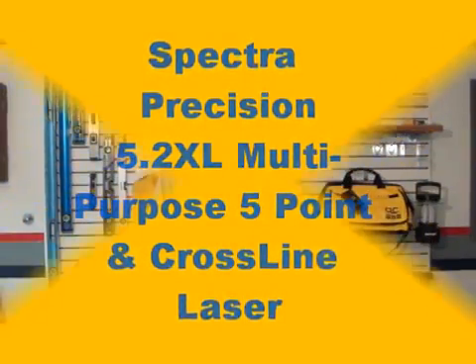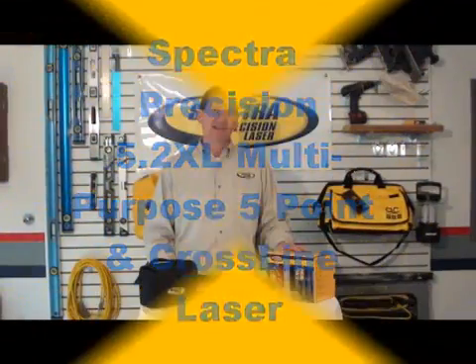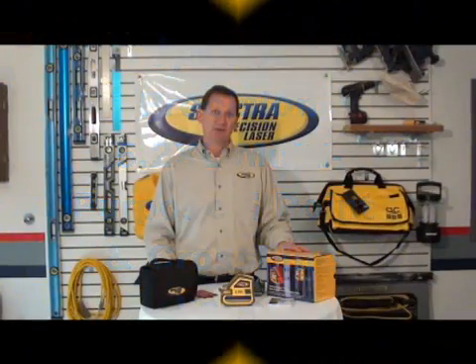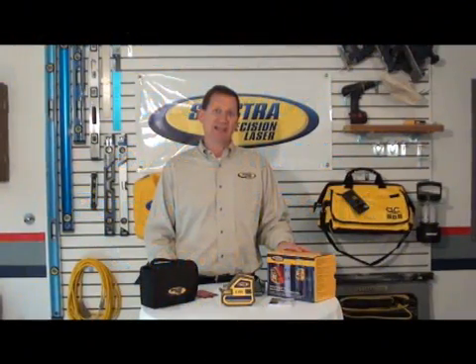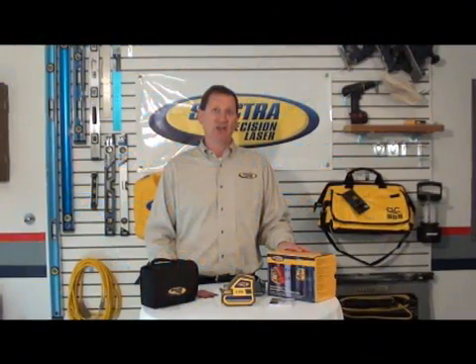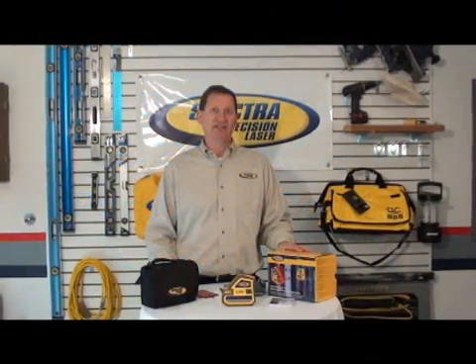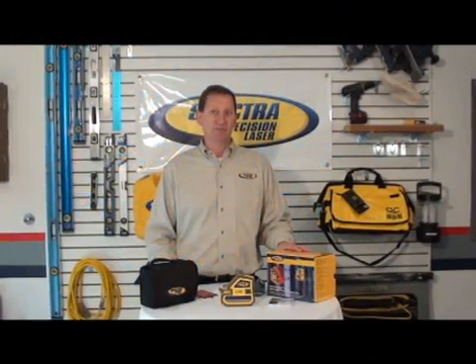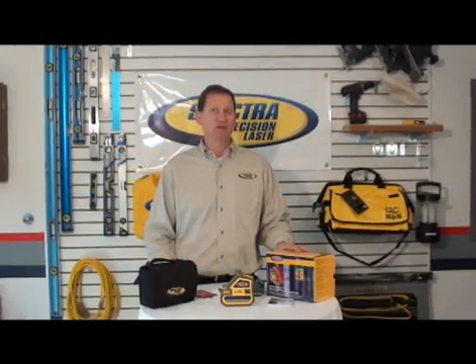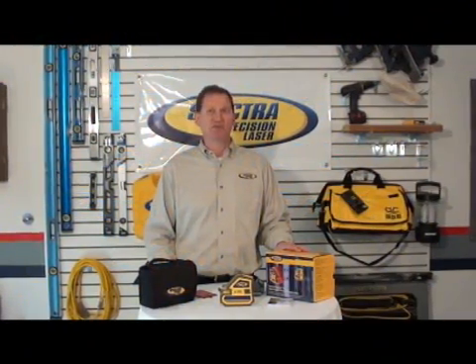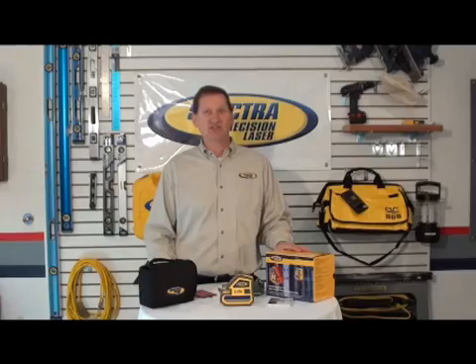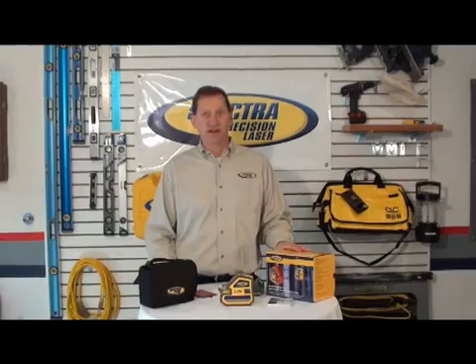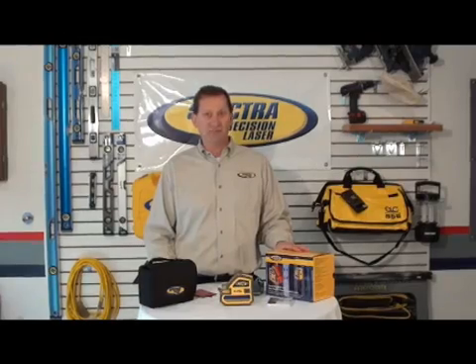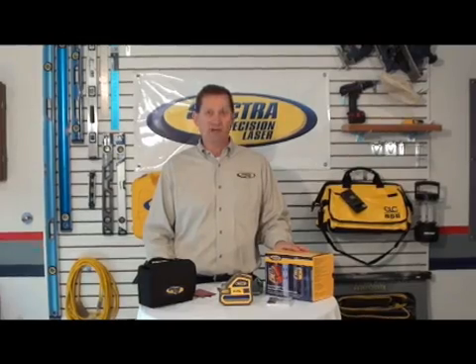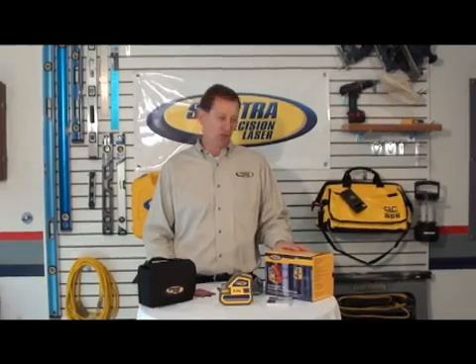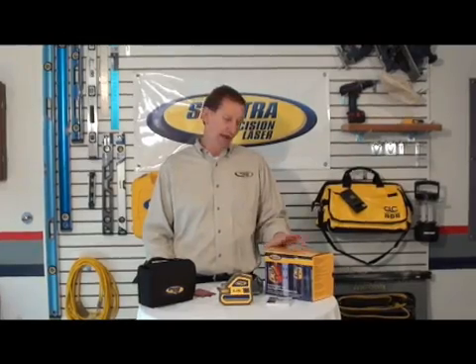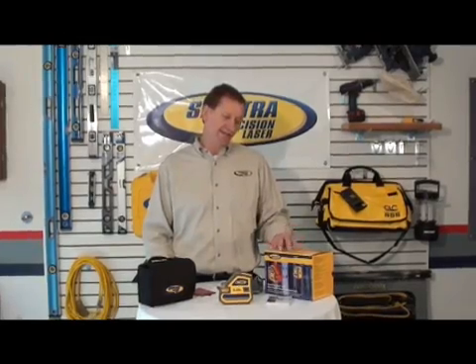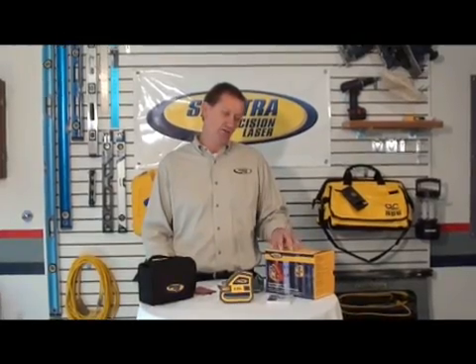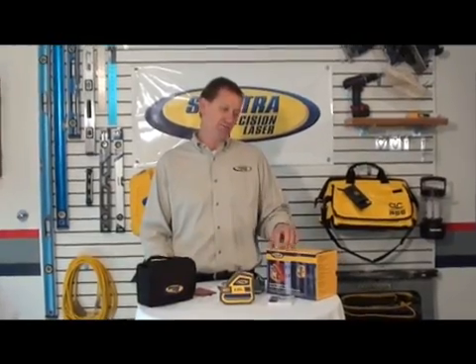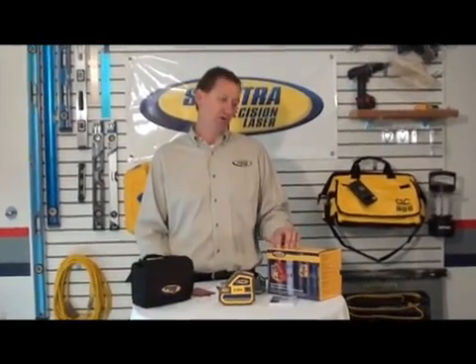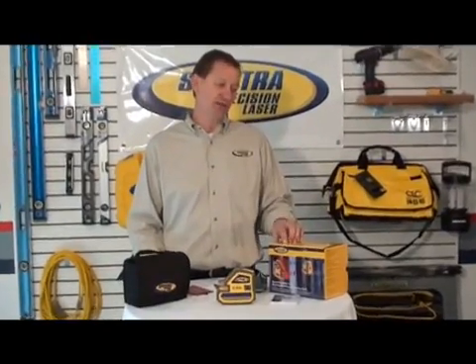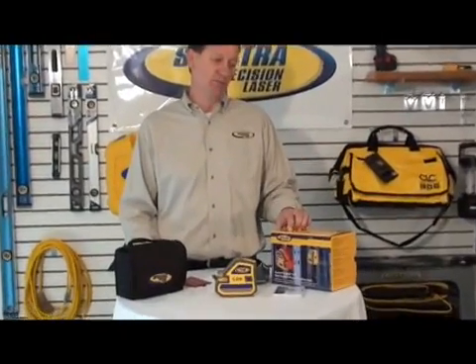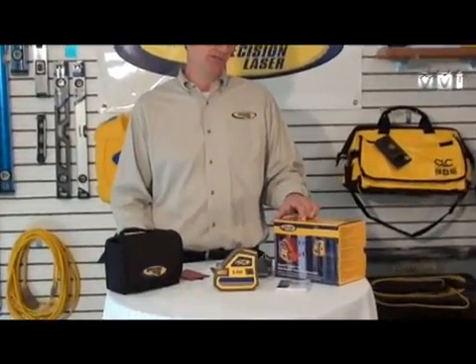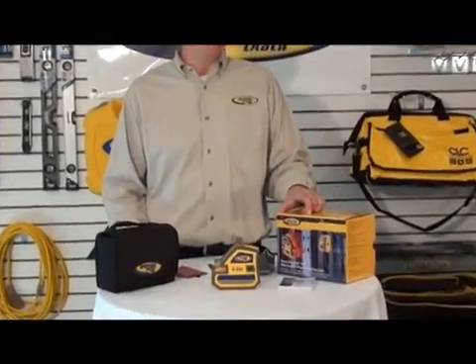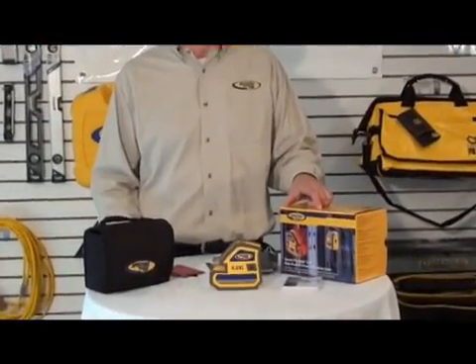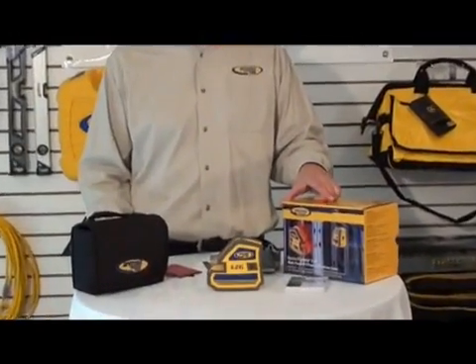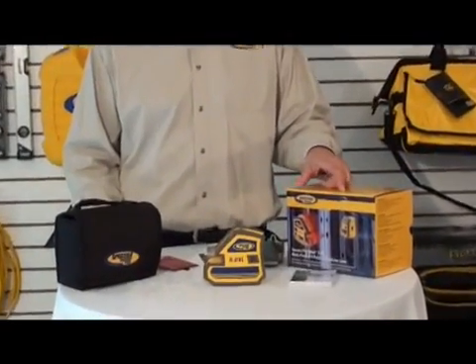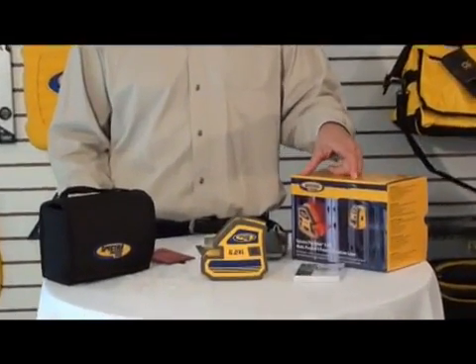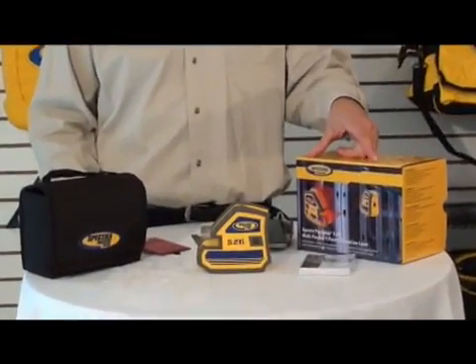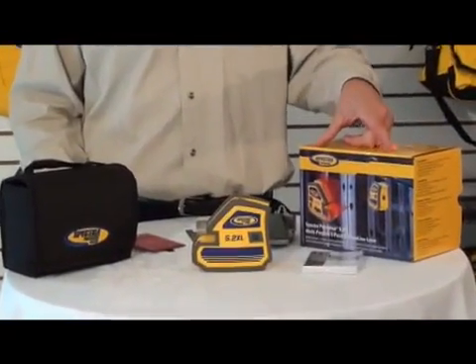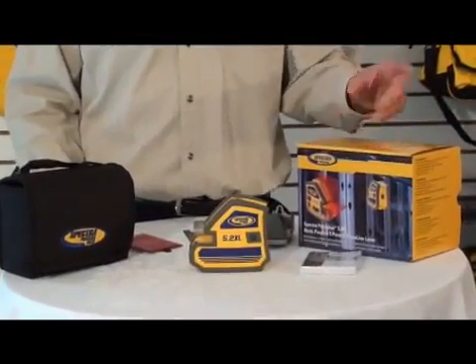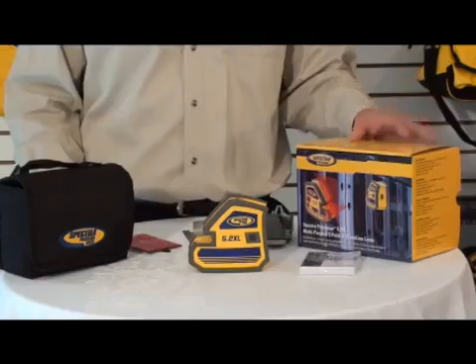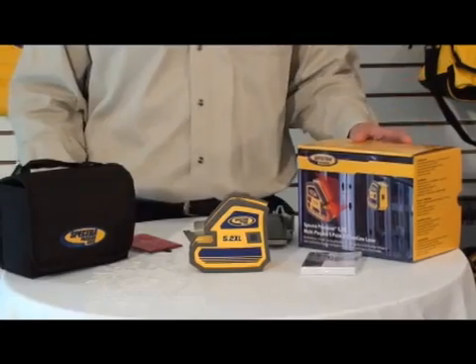Today we're taking a look at the Spectra Precision 5.2 XL Multi-Purpose 5-Point and Cross-Line Laser Generator.